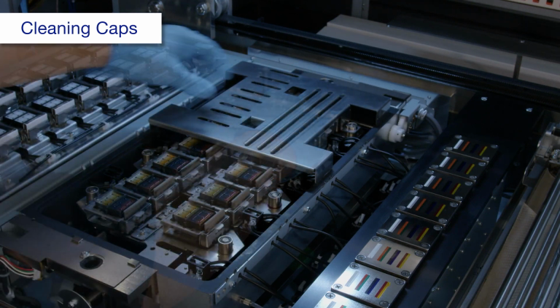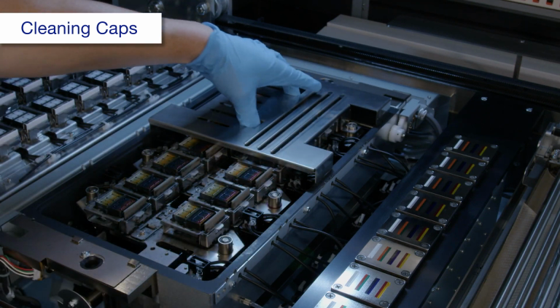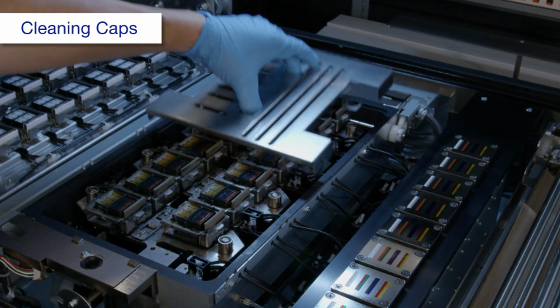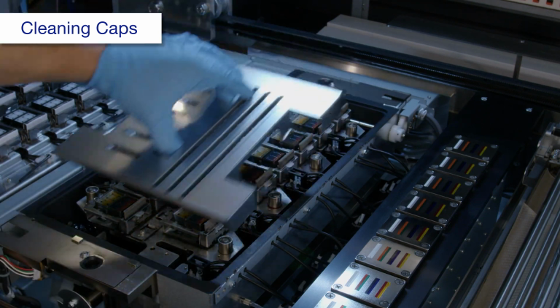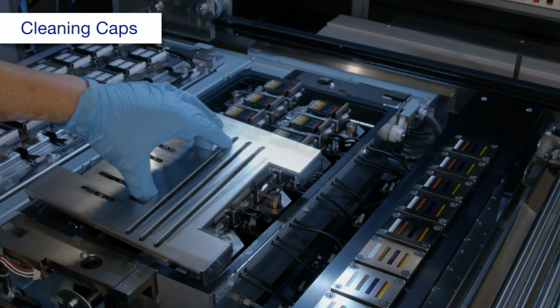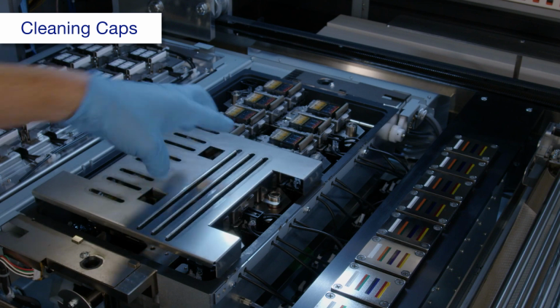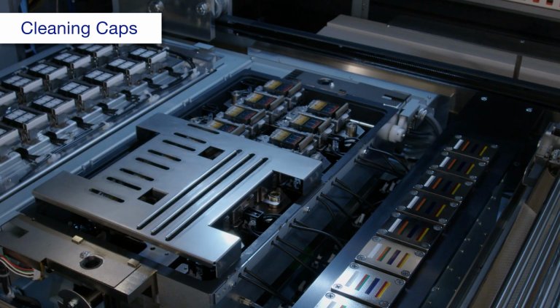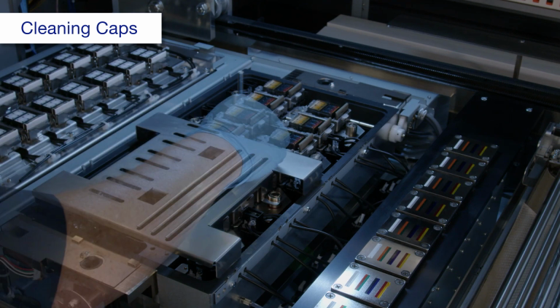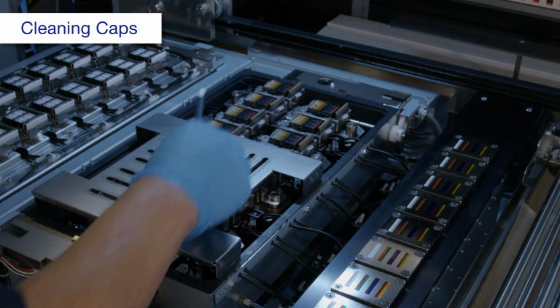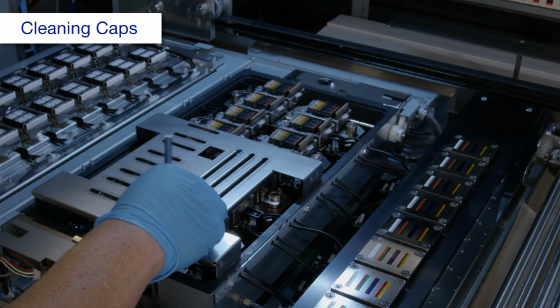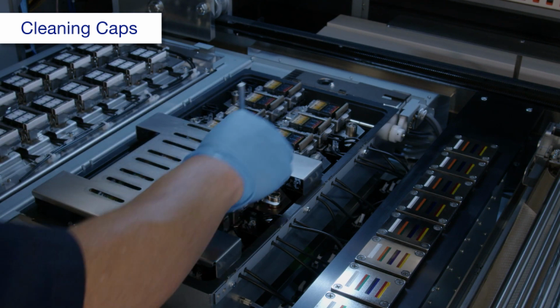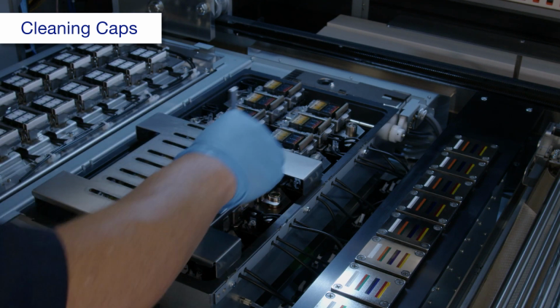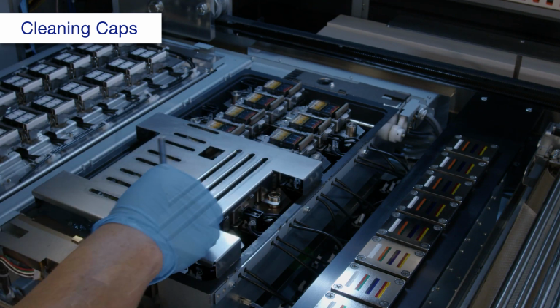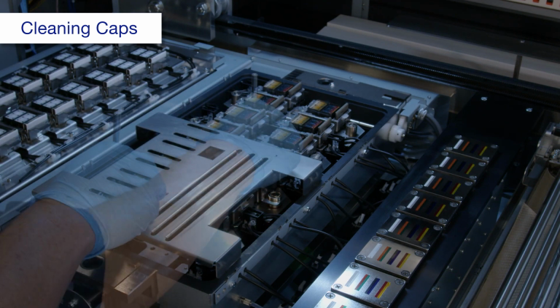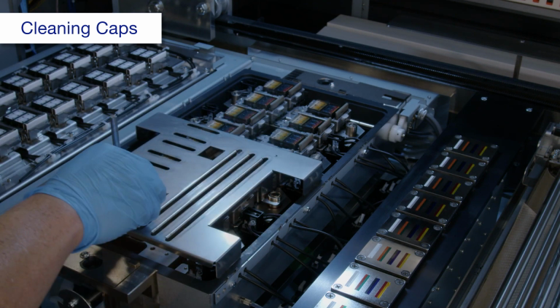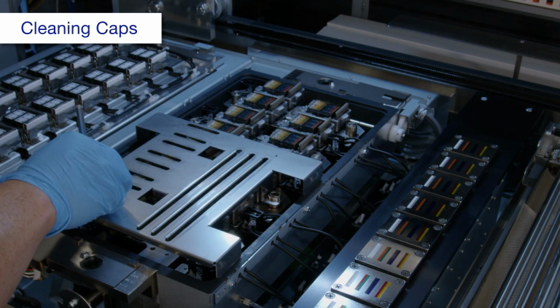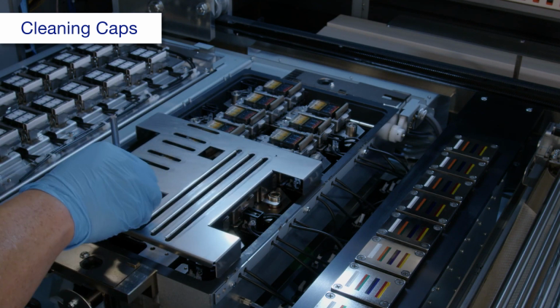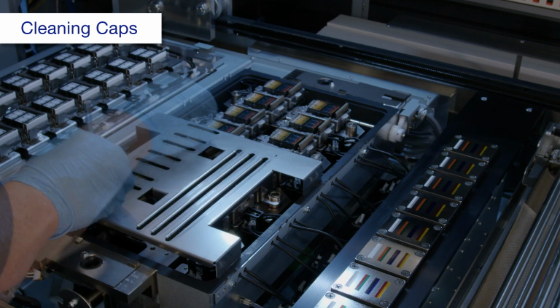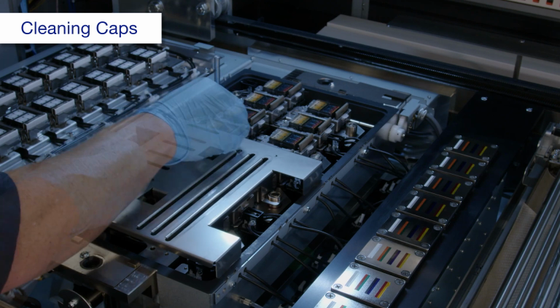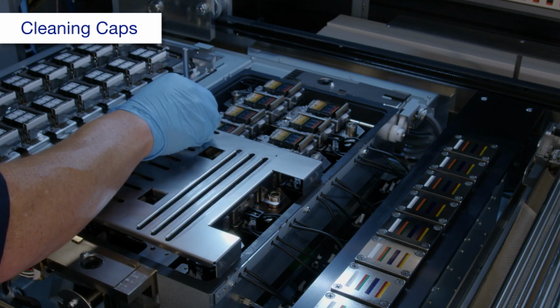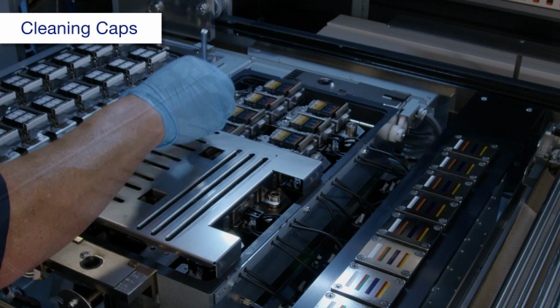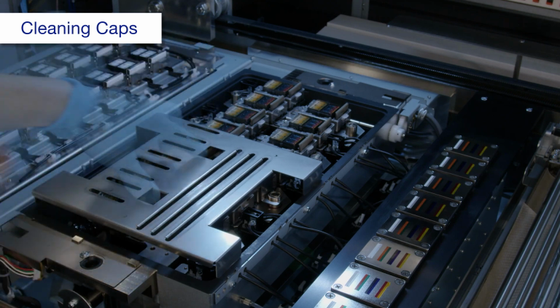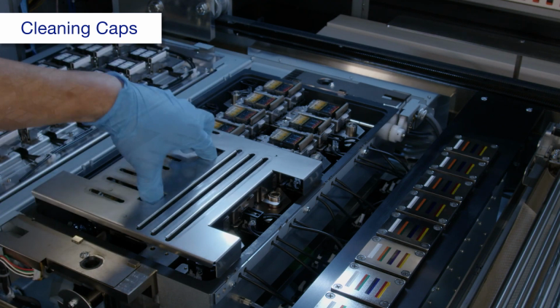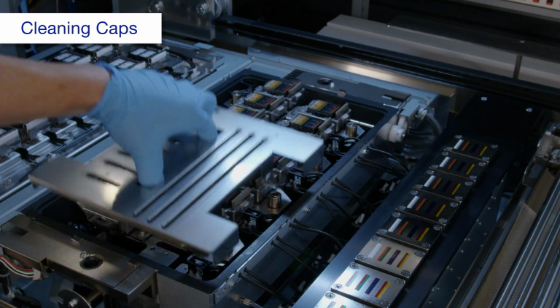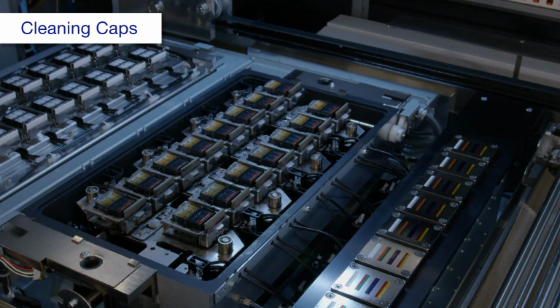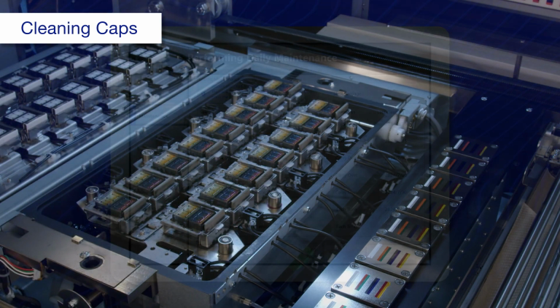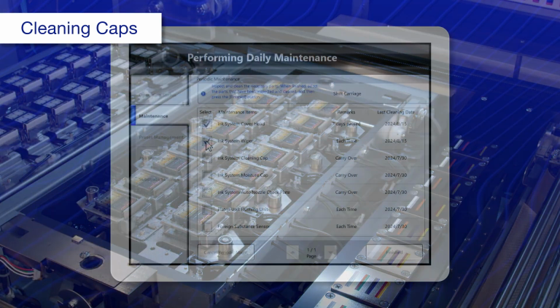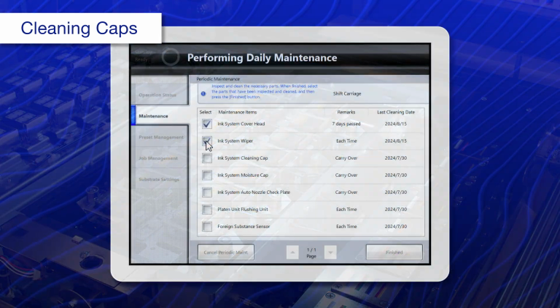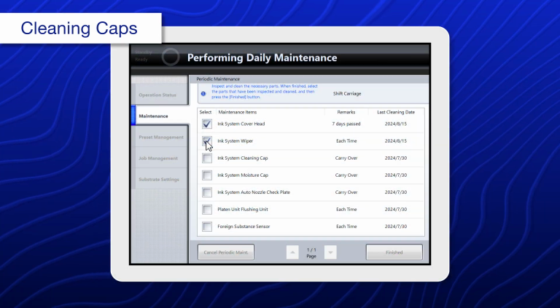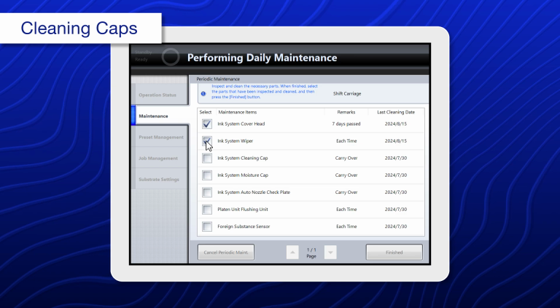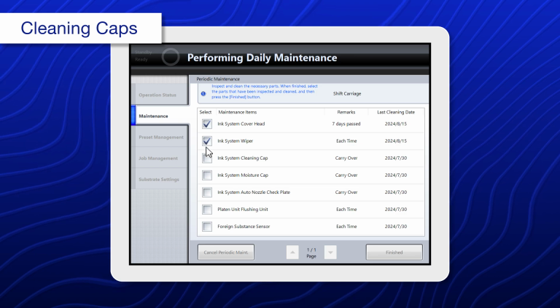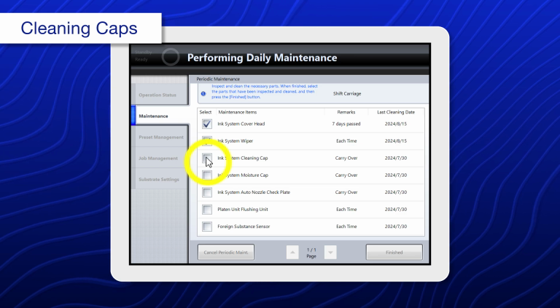Move the jig to the front cleaning caps, then repeat the process. Select ink system cleaning cap.